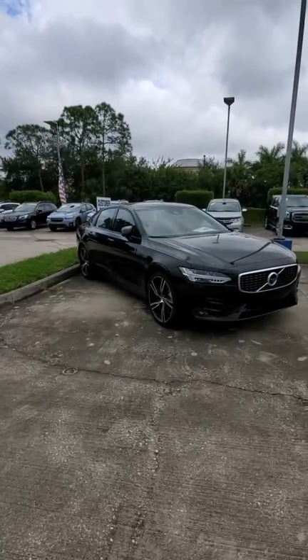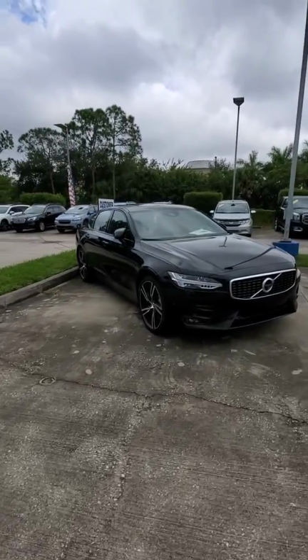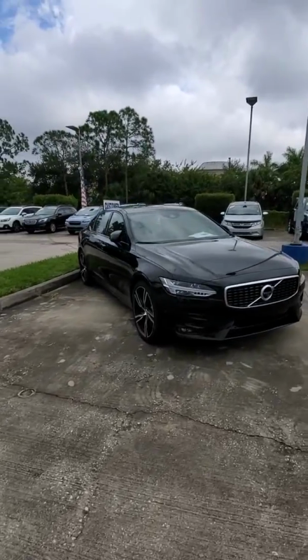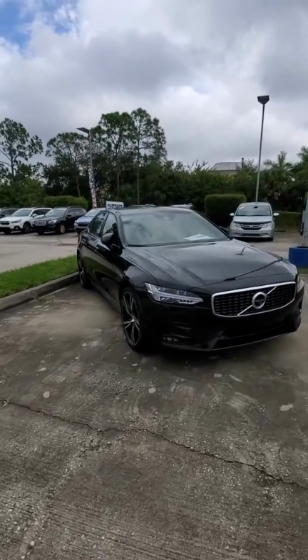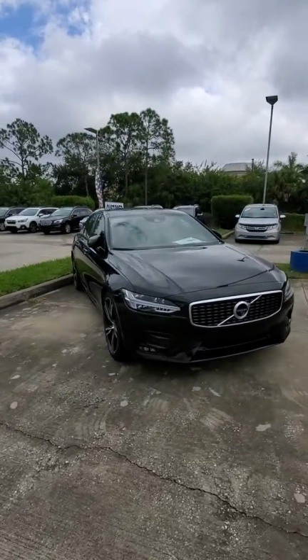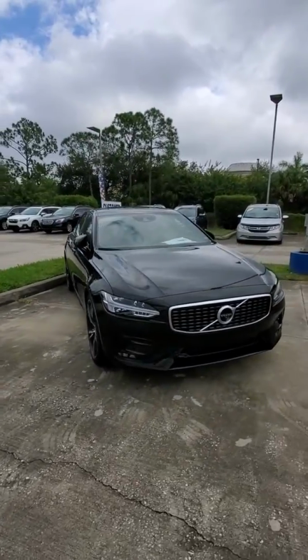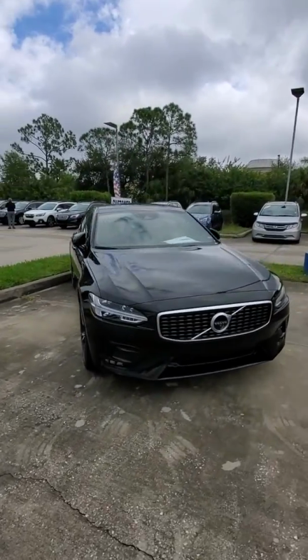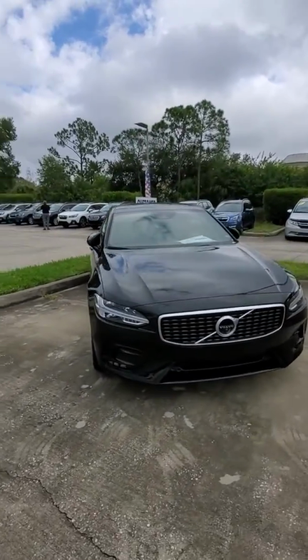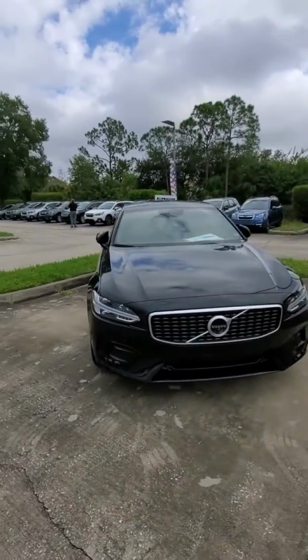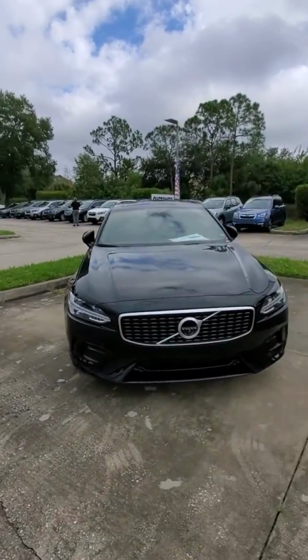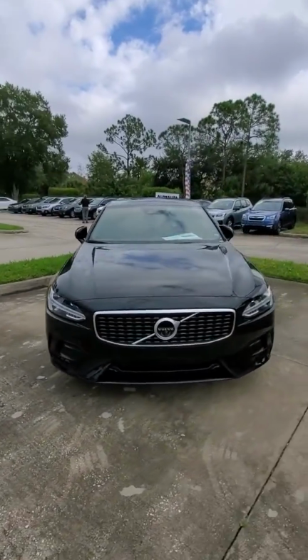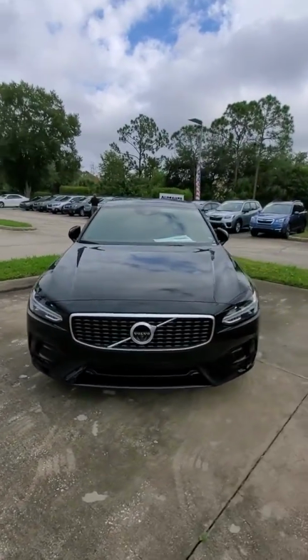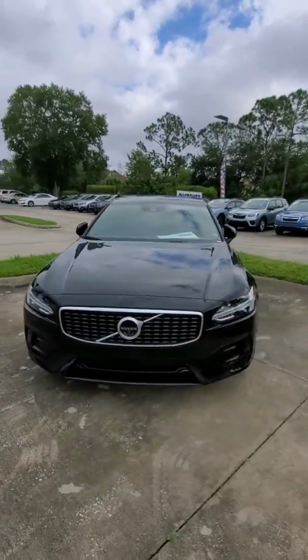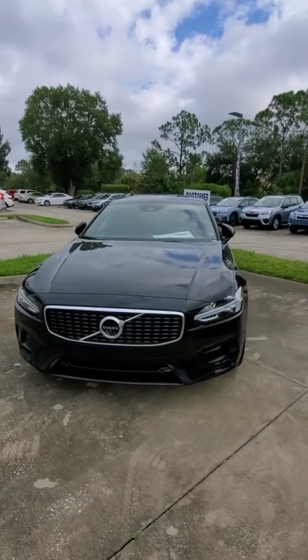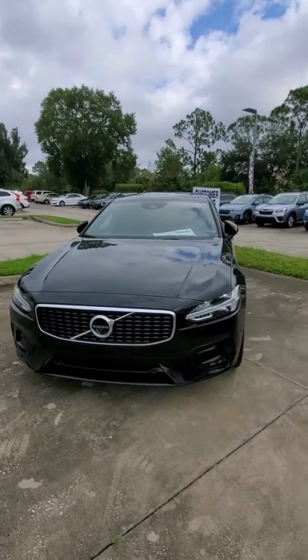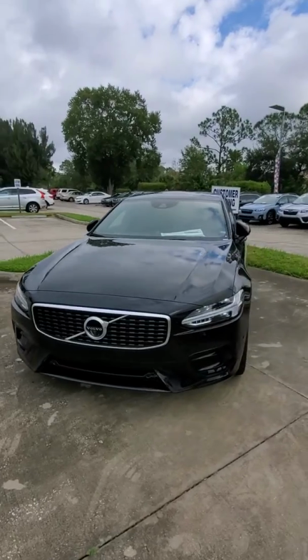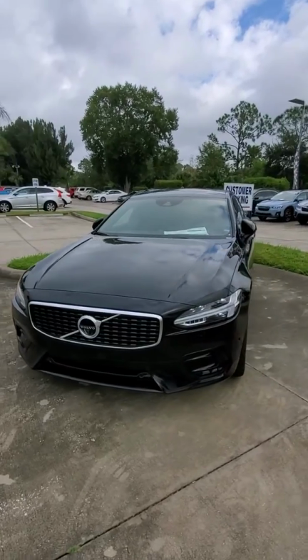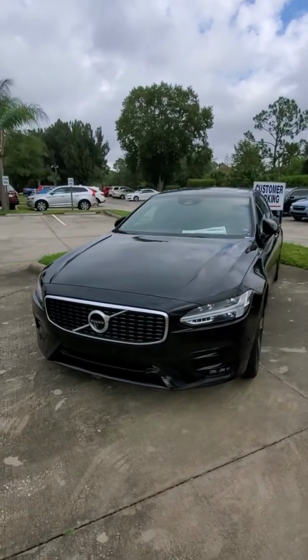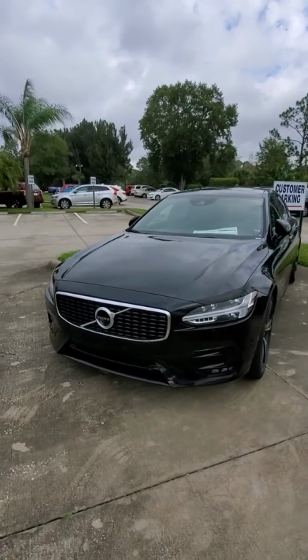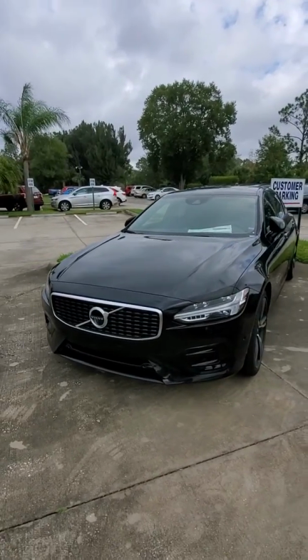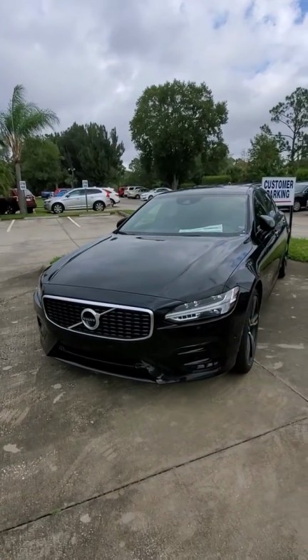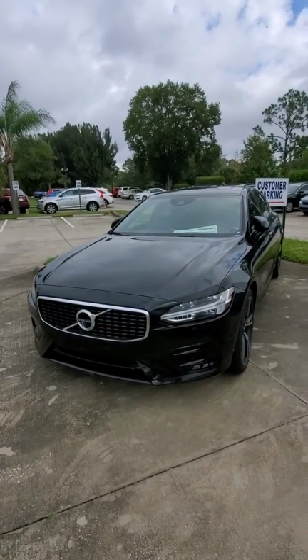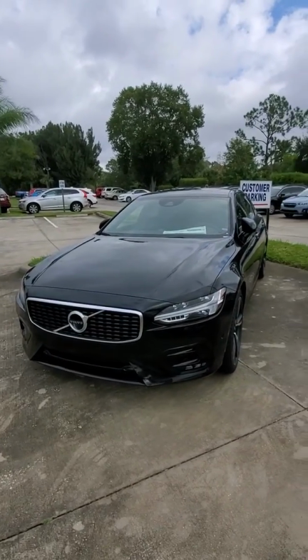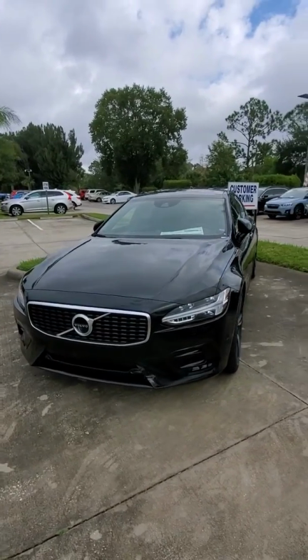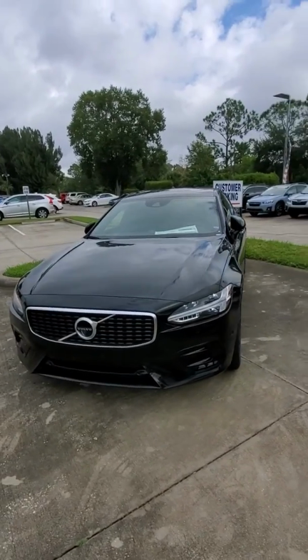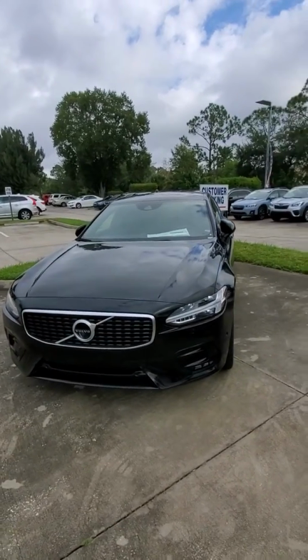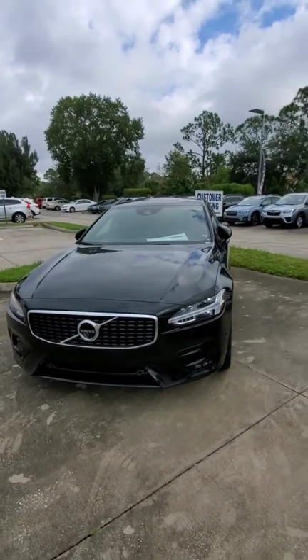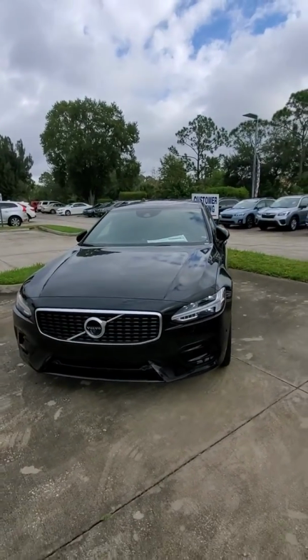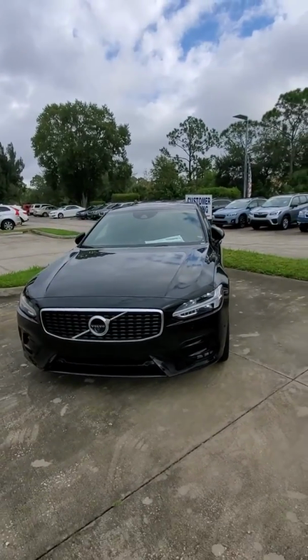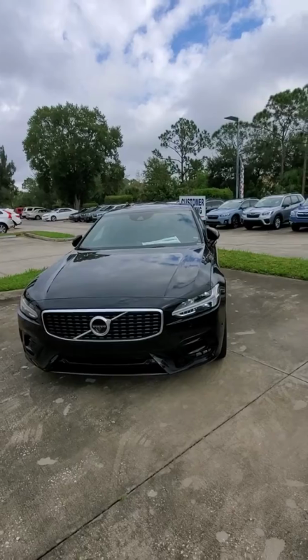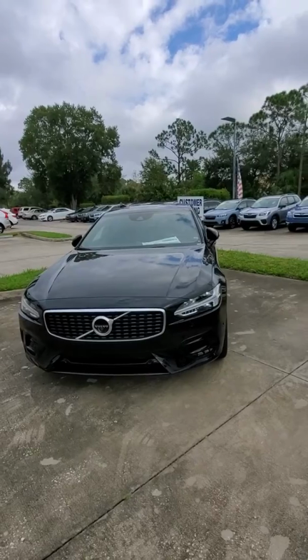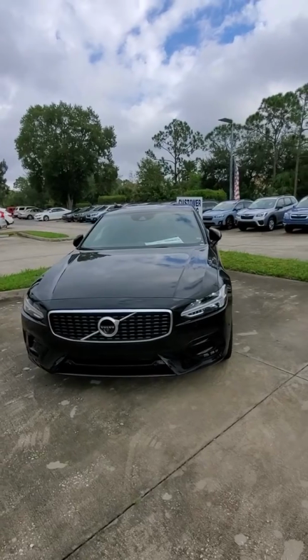Good morning Ms. Shields, this is Elbert Dunn with Subaru Volvo of Melbourne, showing you the 2020 S90.